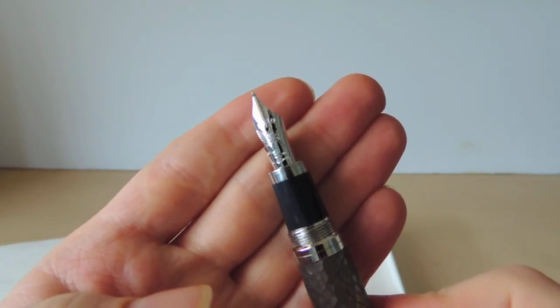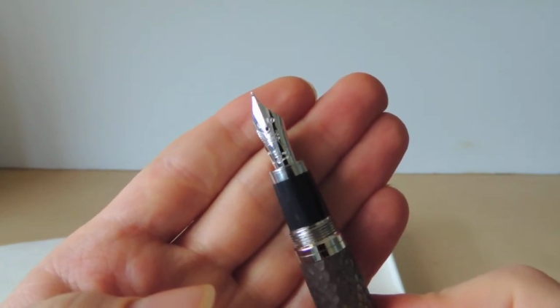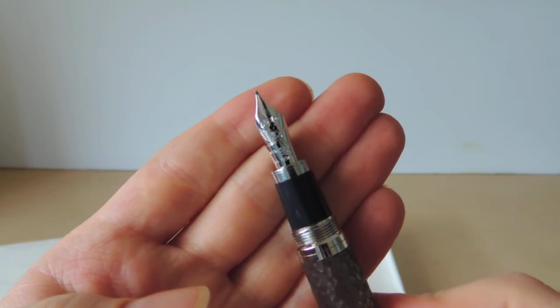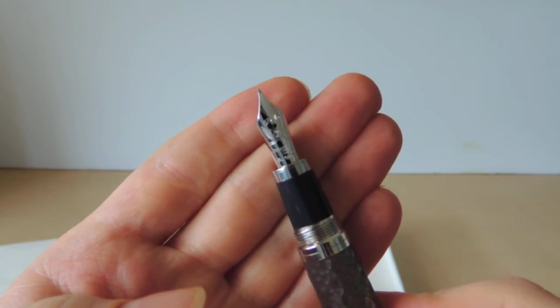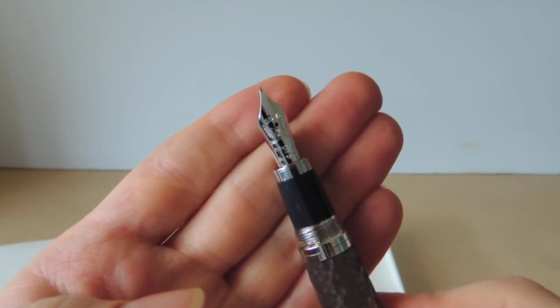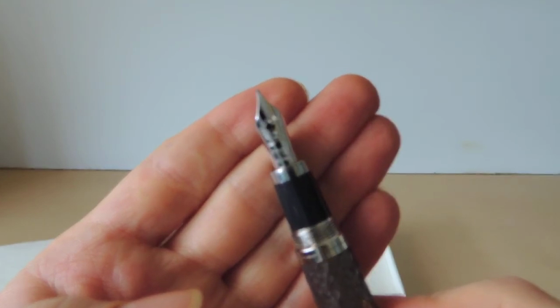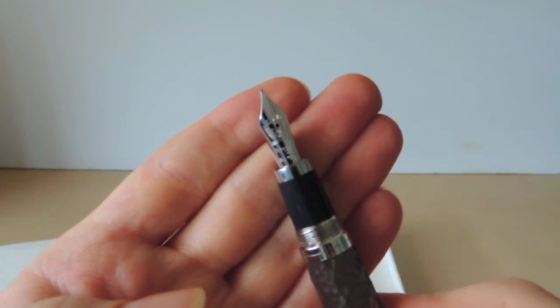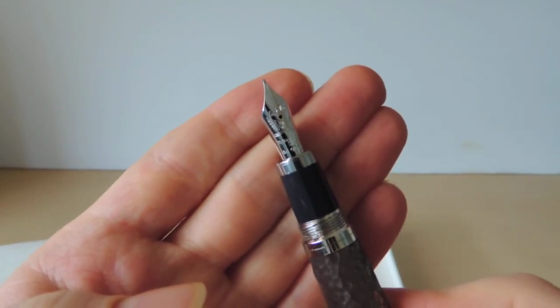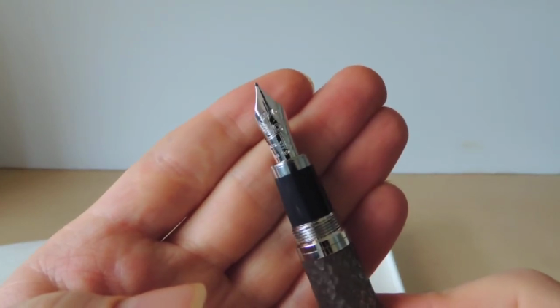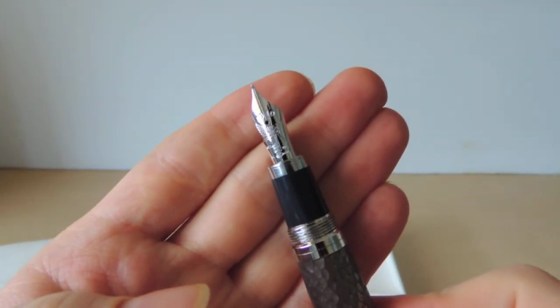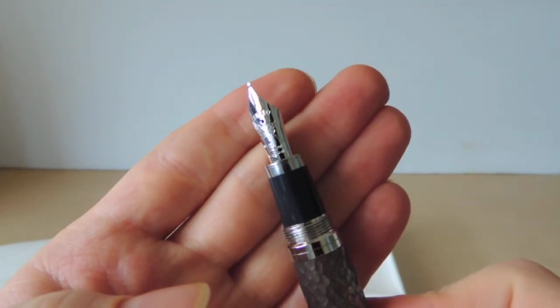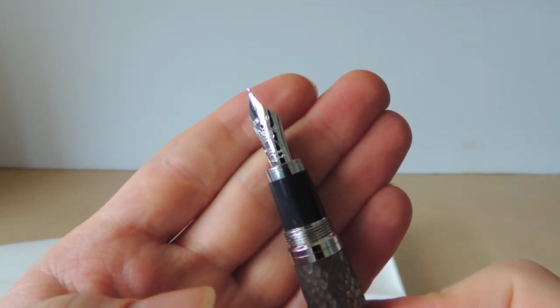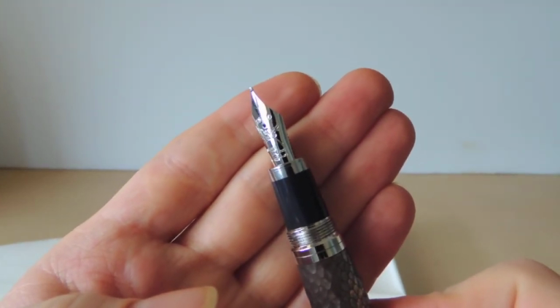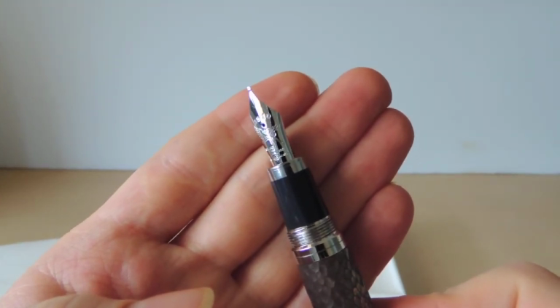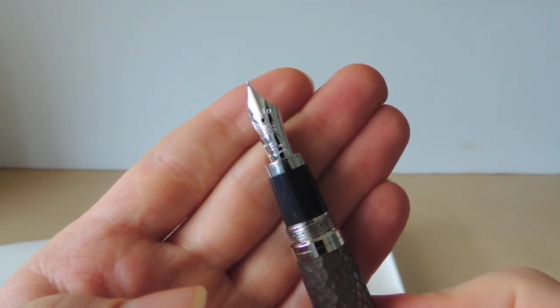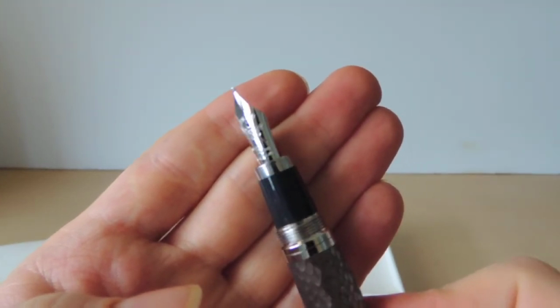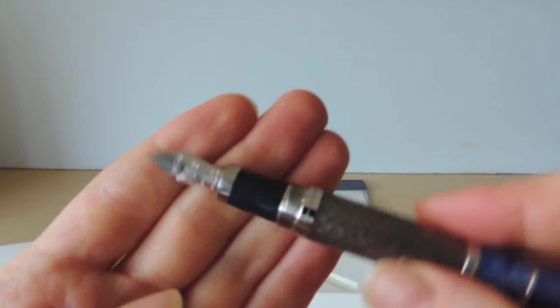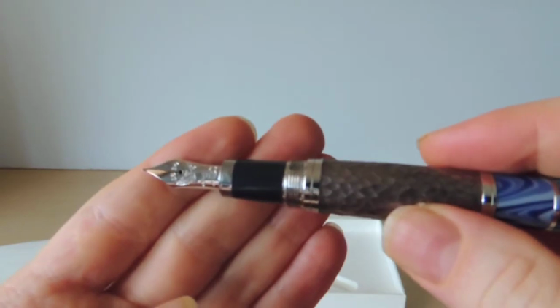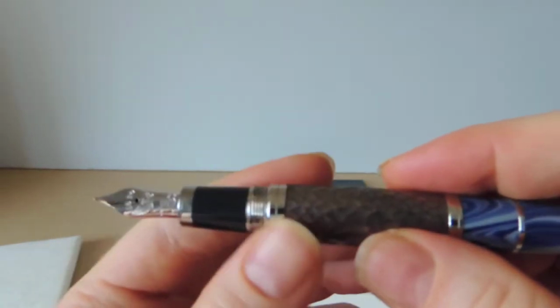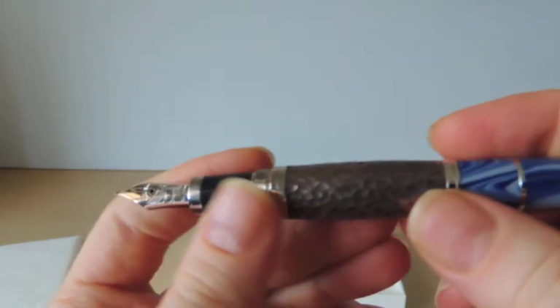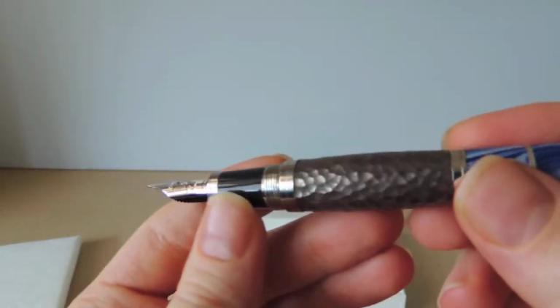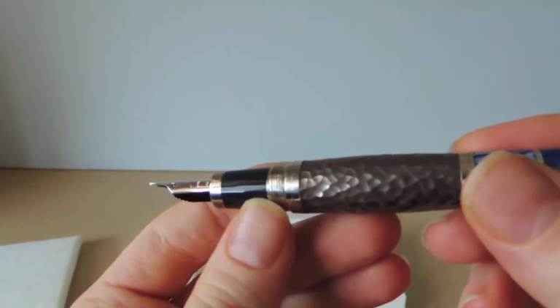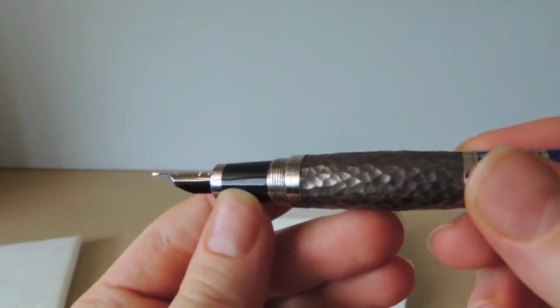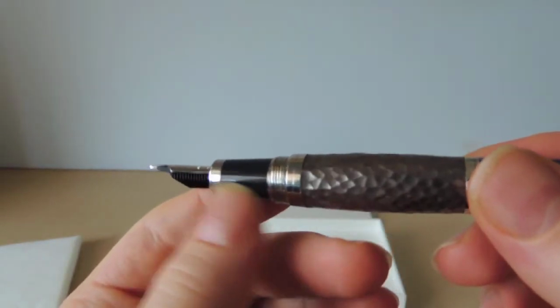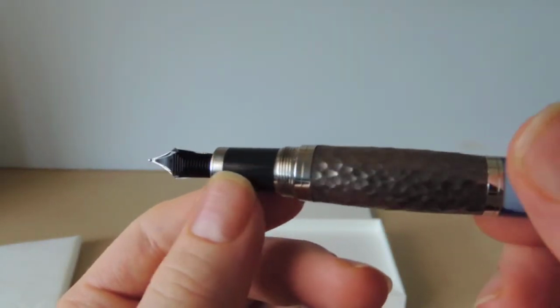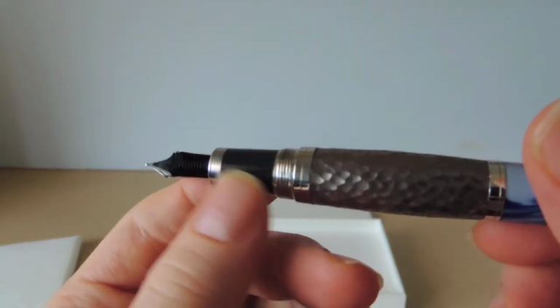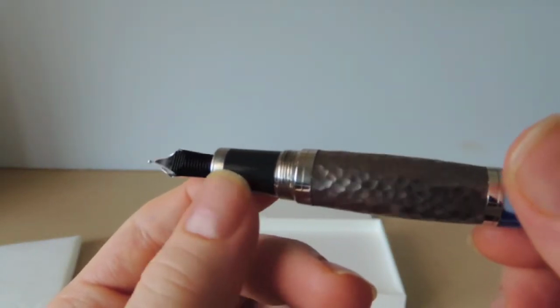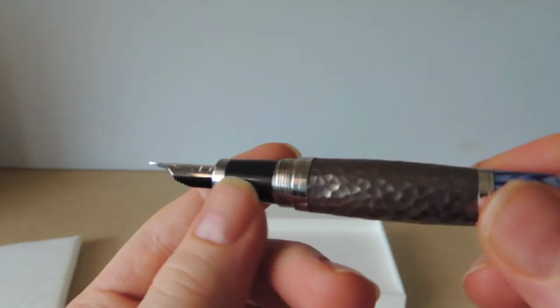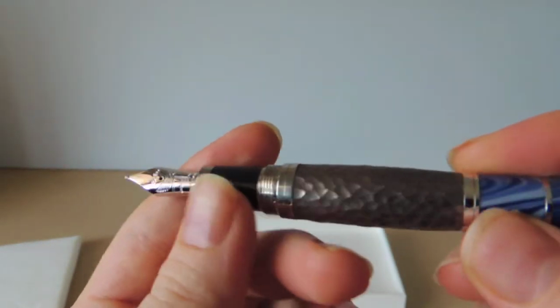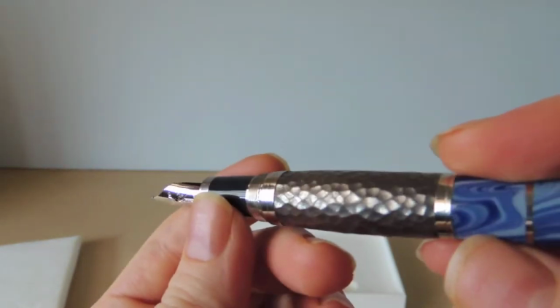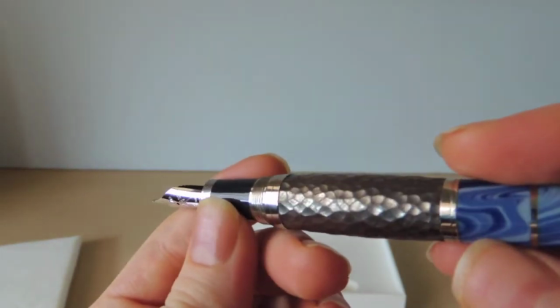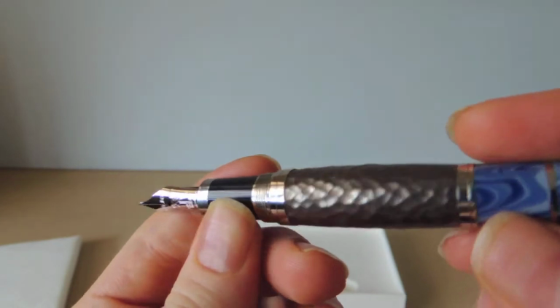The nib is inscribed with his family's crest — the winged keys. And then the color of the cap is repeated again in the grip.